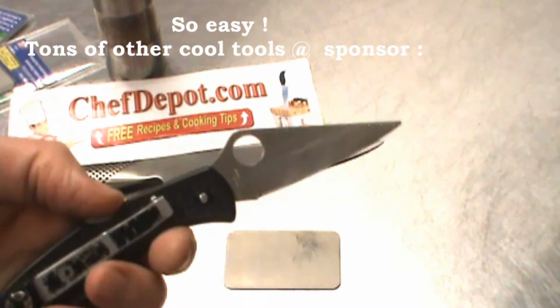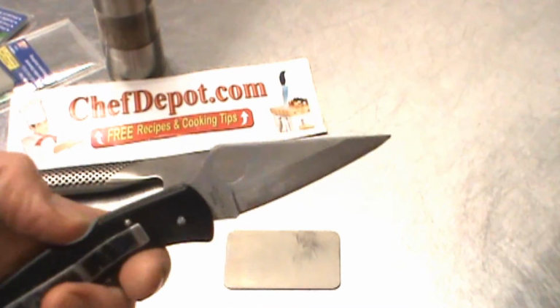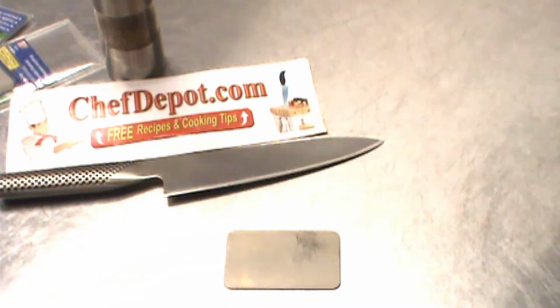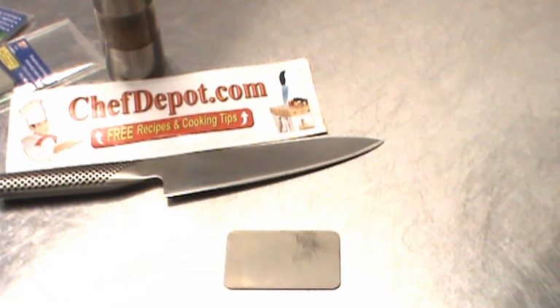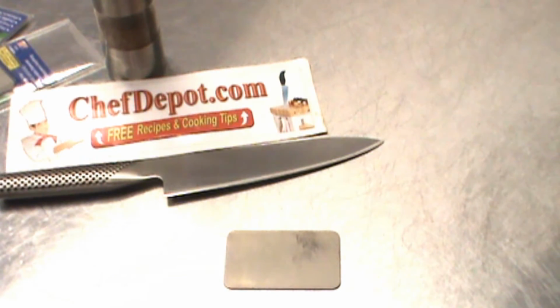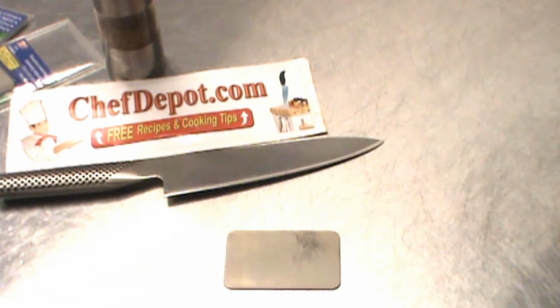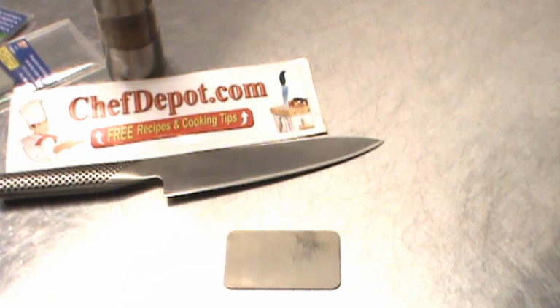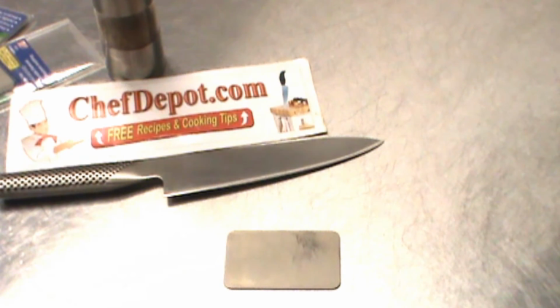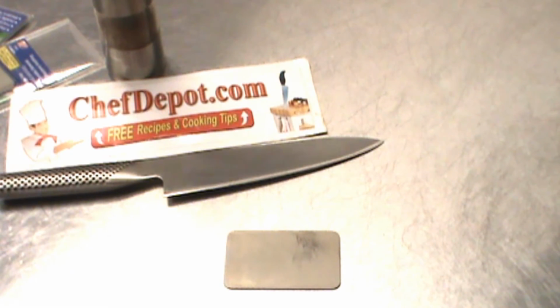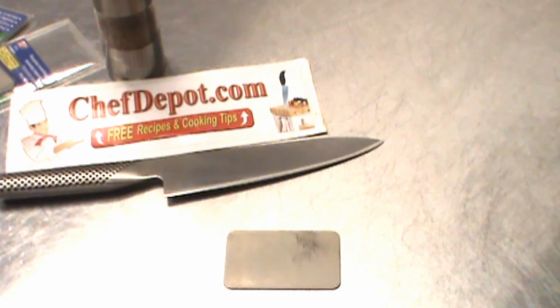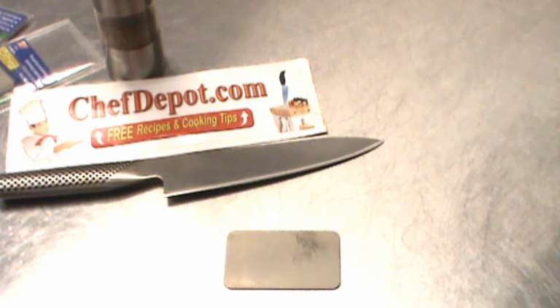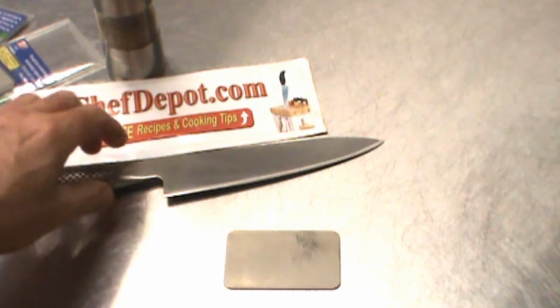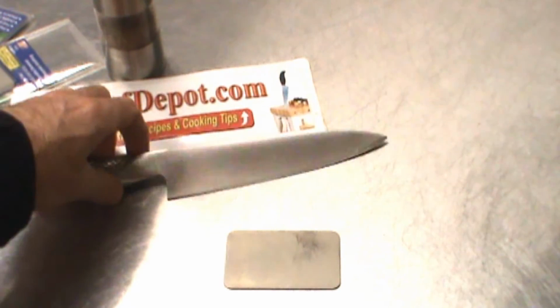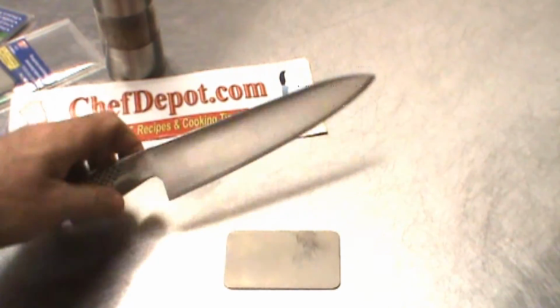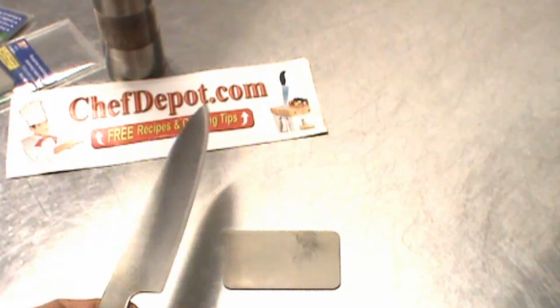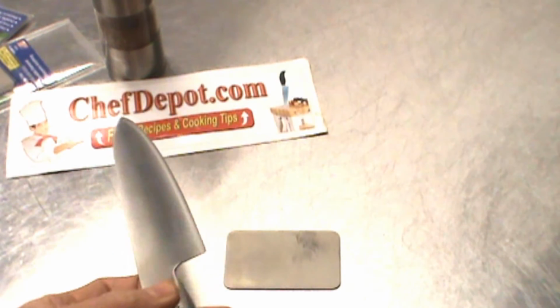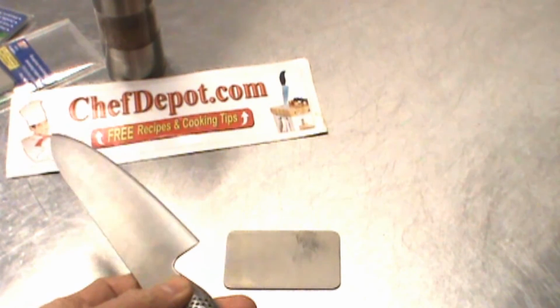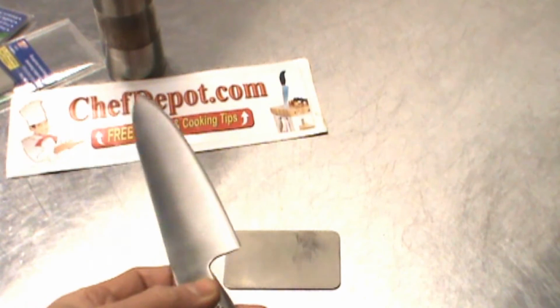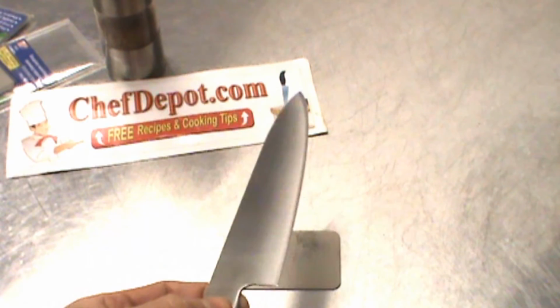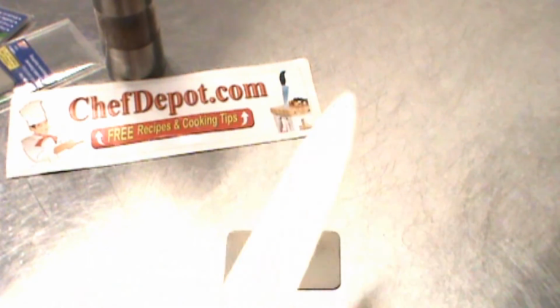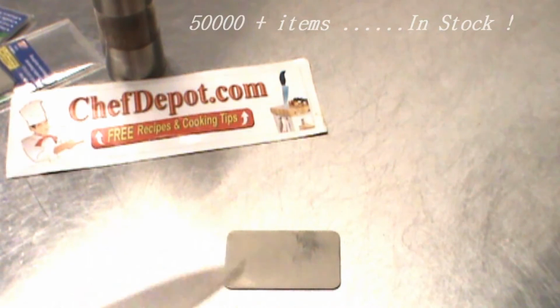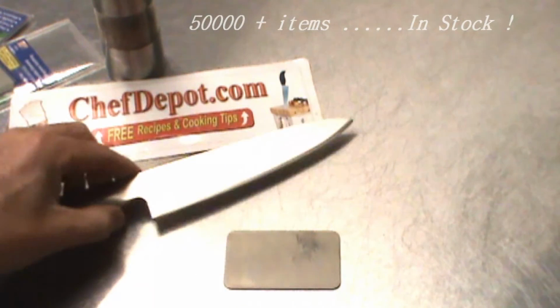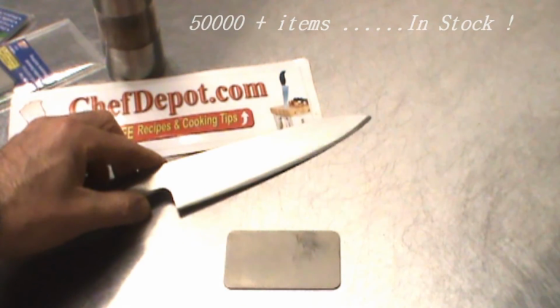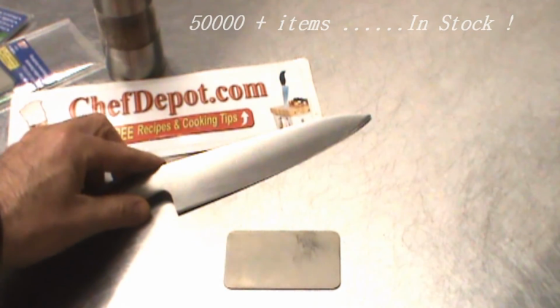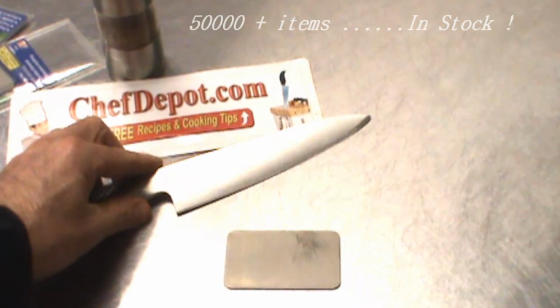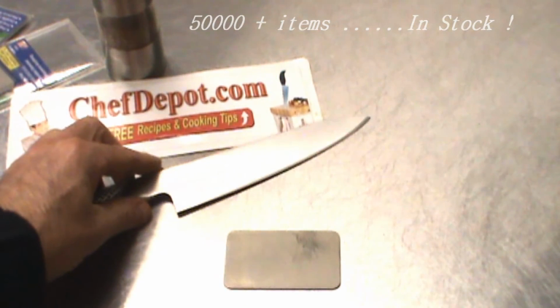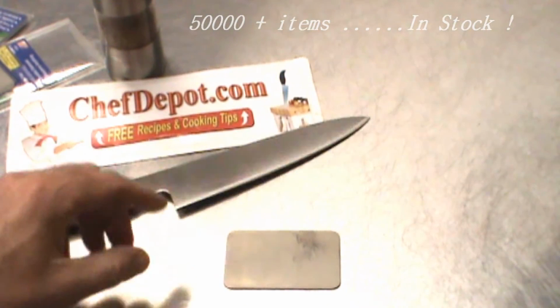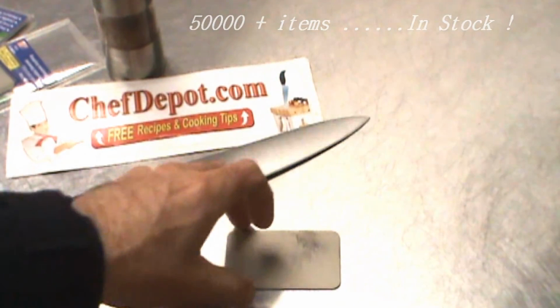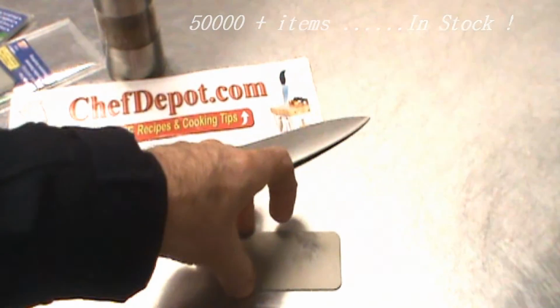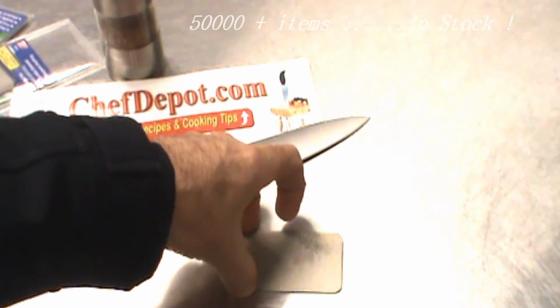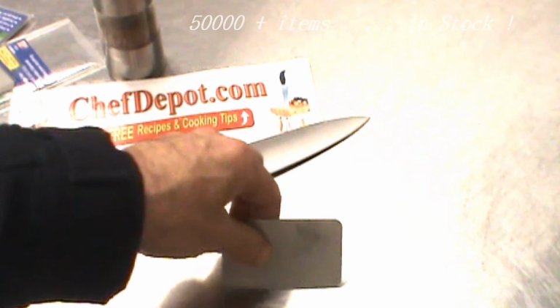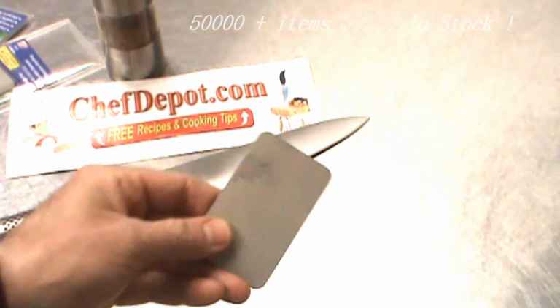That's all you've got to do, and you can score them at your sponsor — they've got them all in stock at low prices. Thanks for watching, have a great day, and keep cooking!